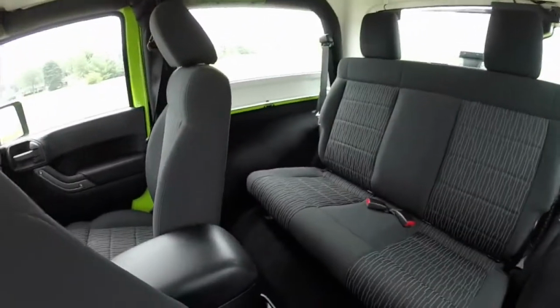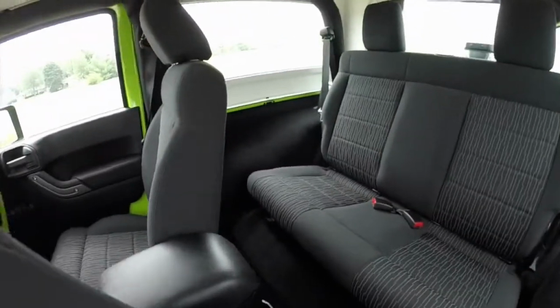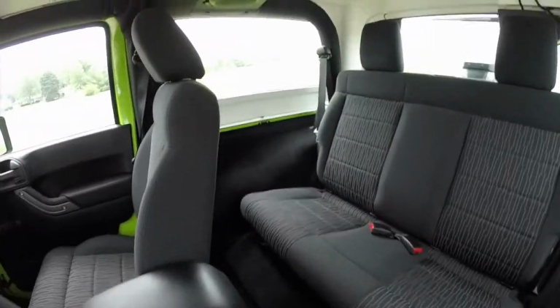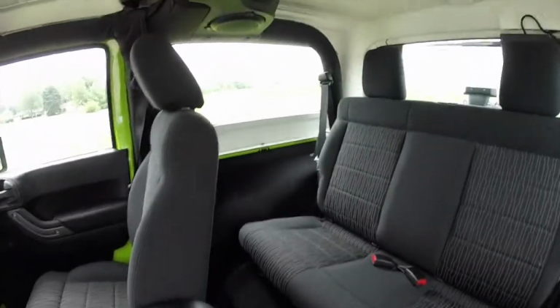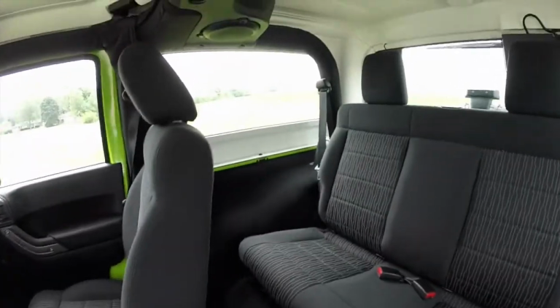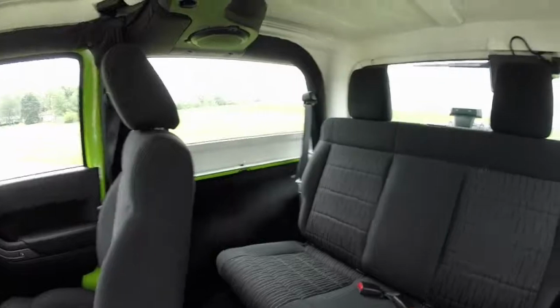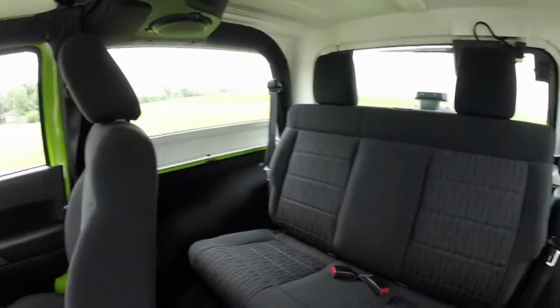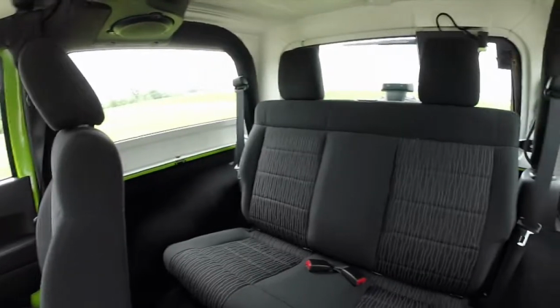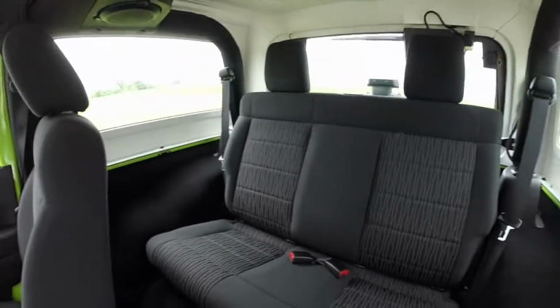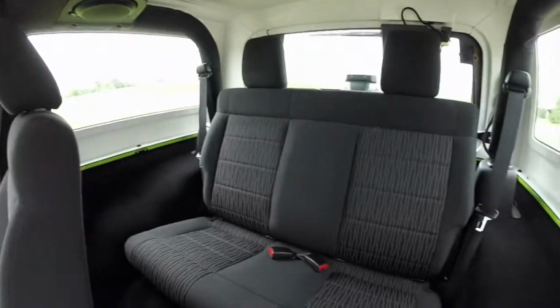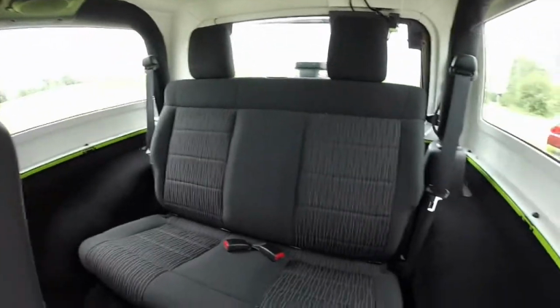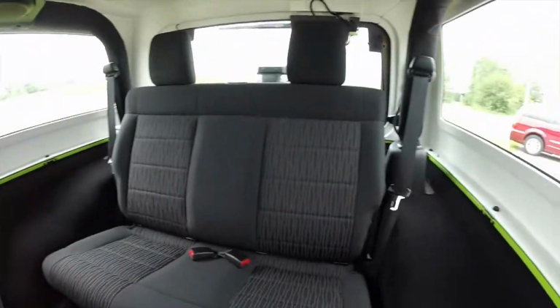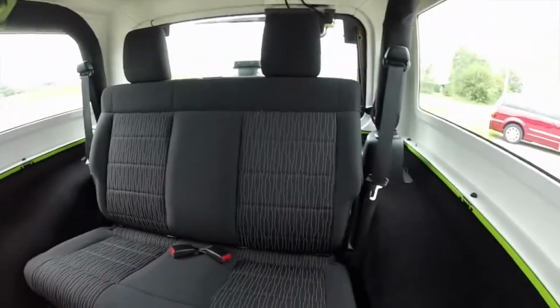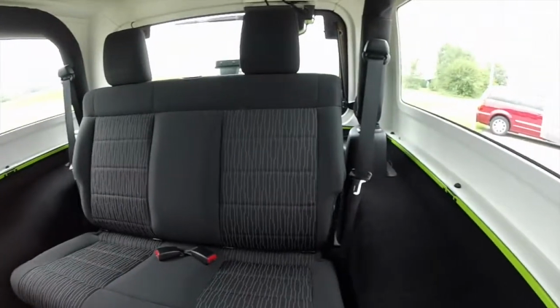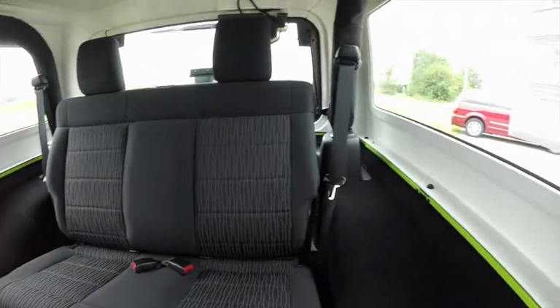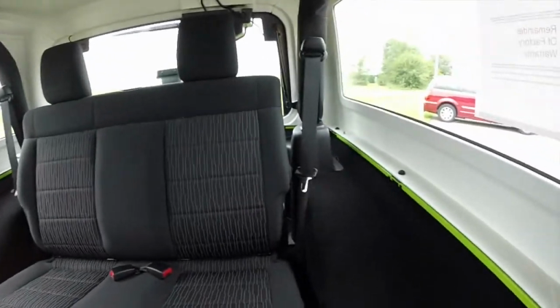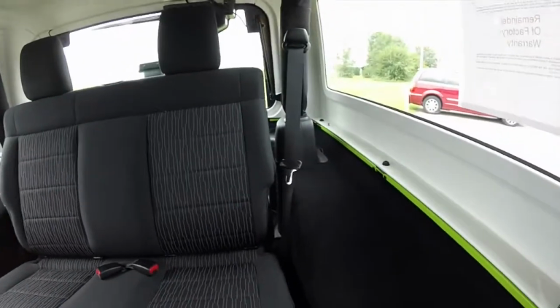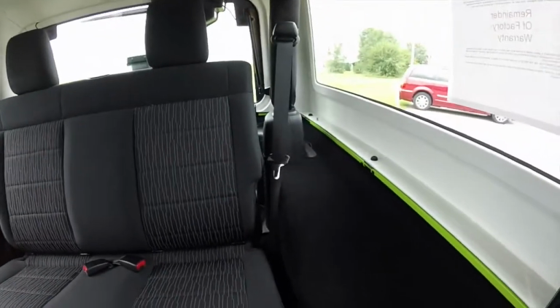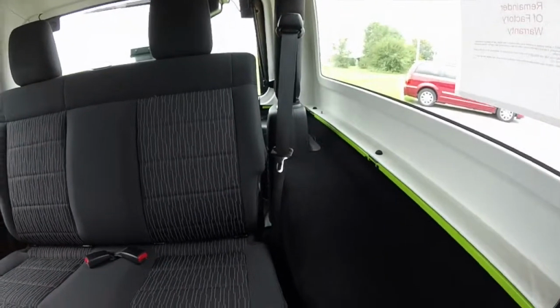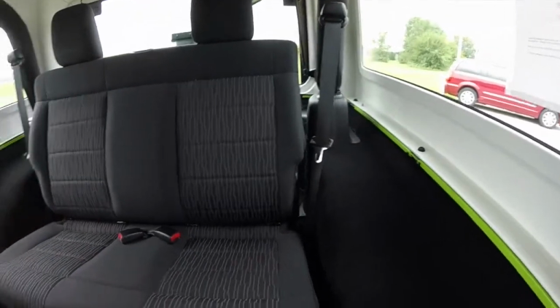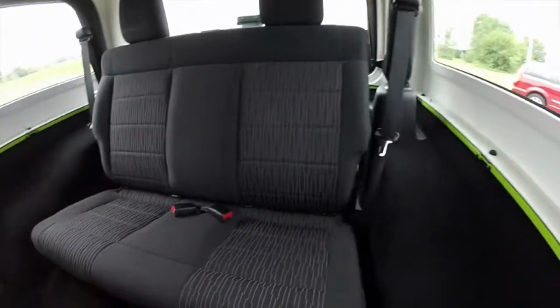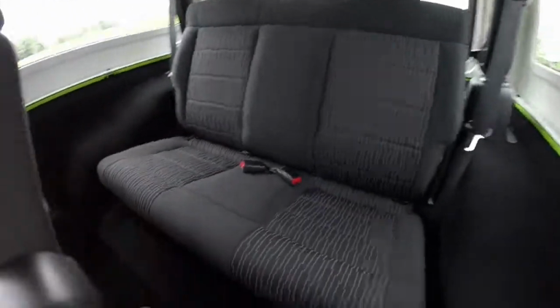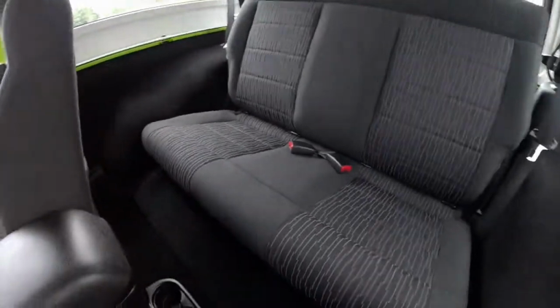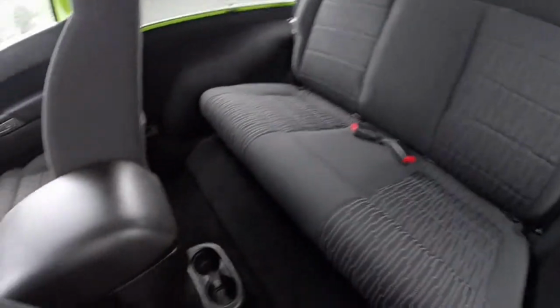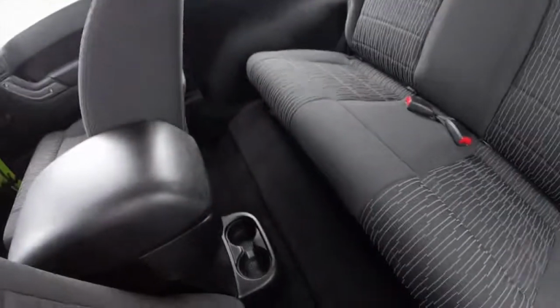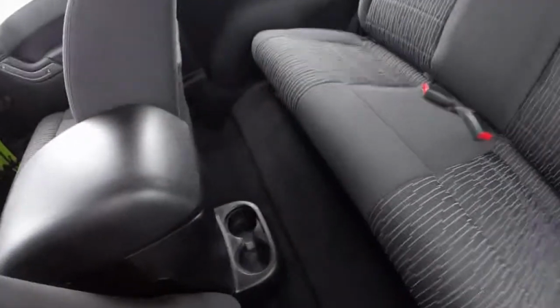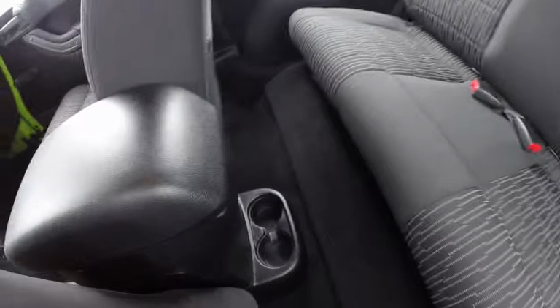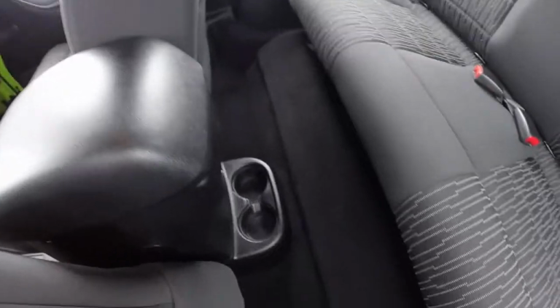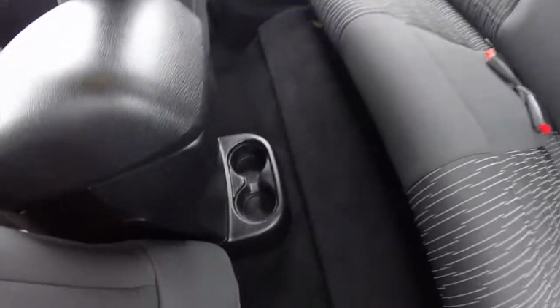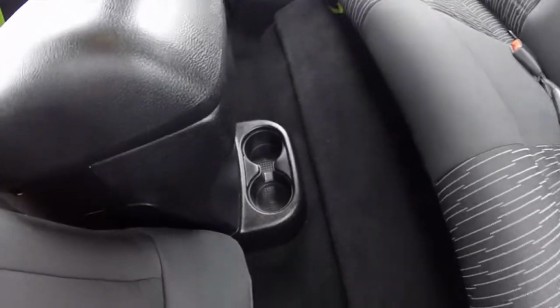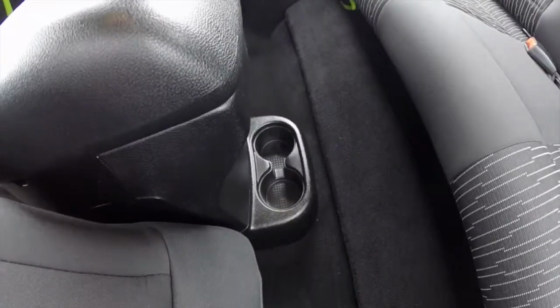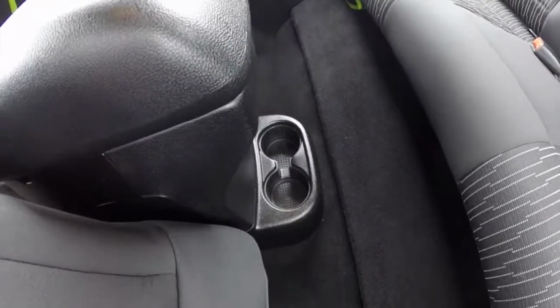Alright, the back seat seats two across. You have your floor-mounted cup holders.